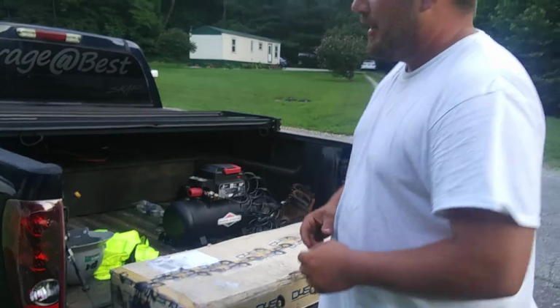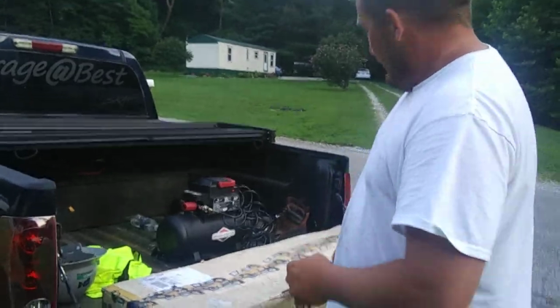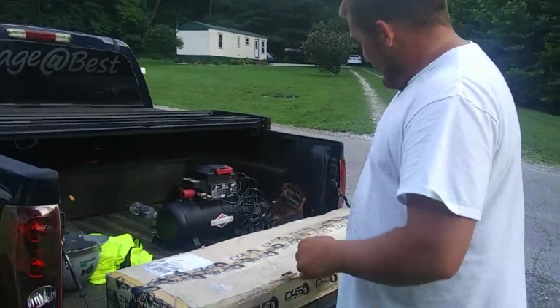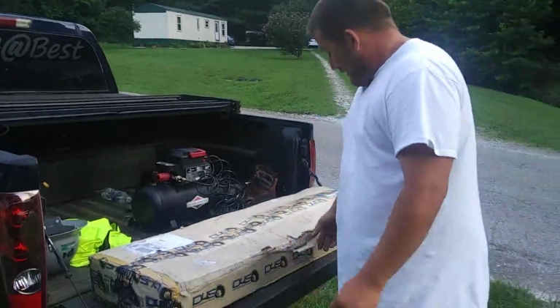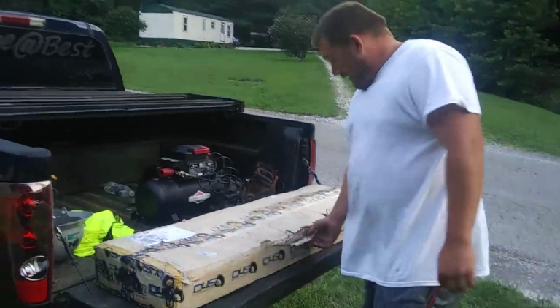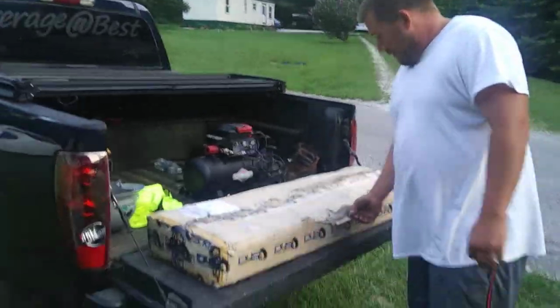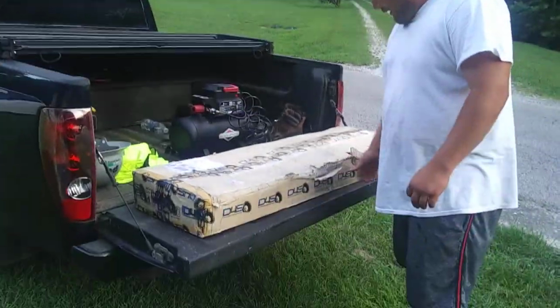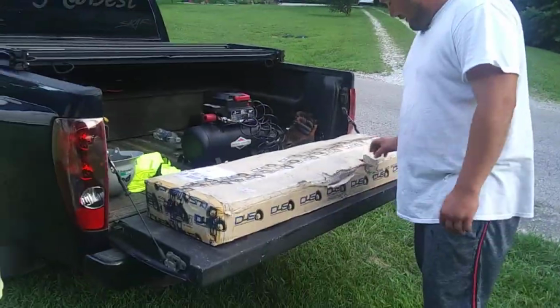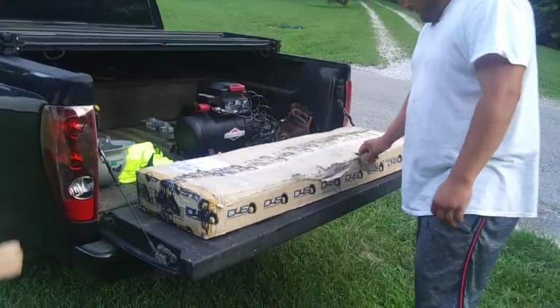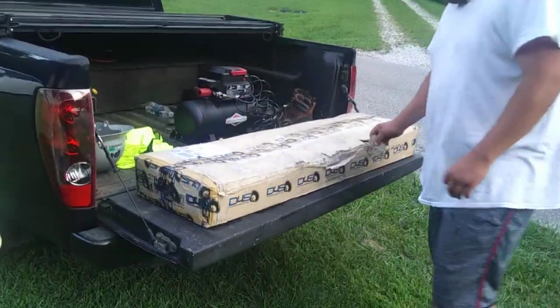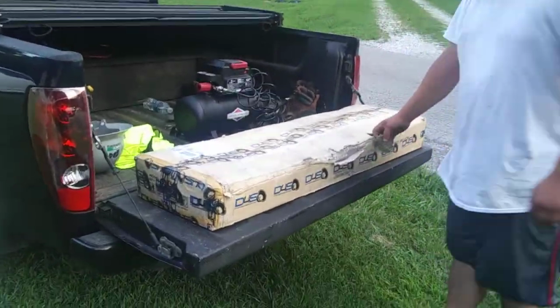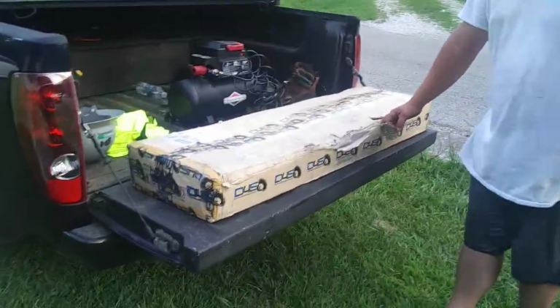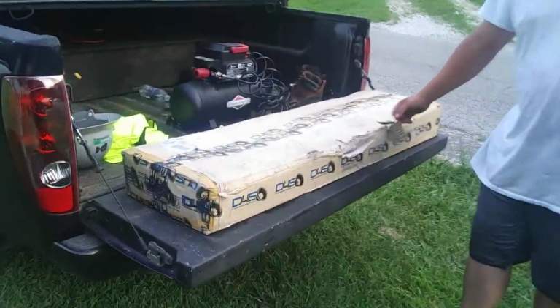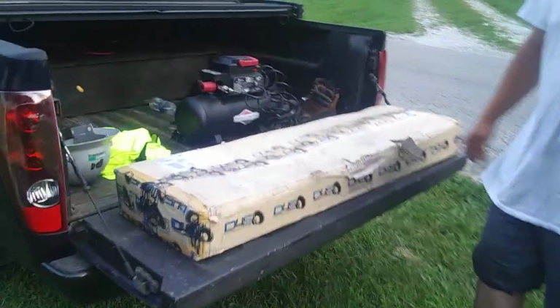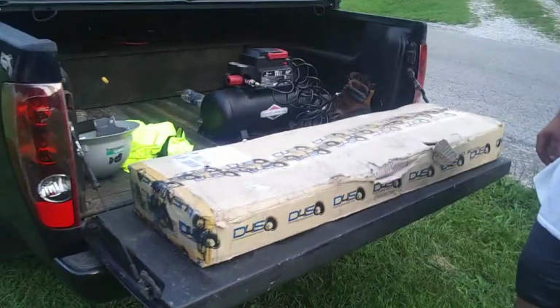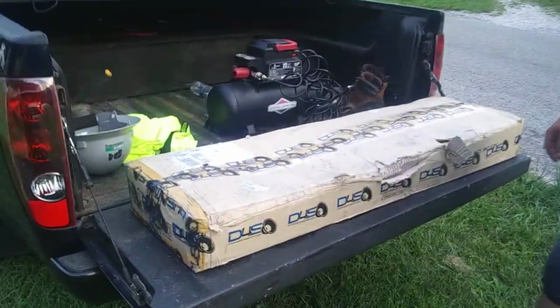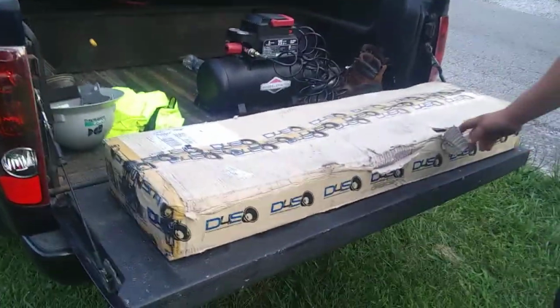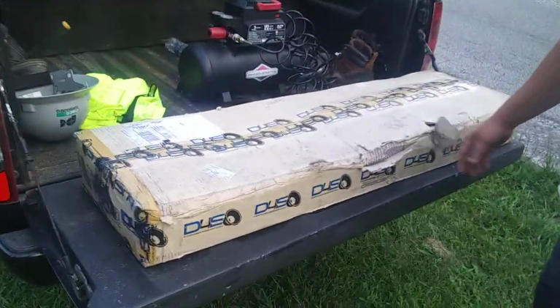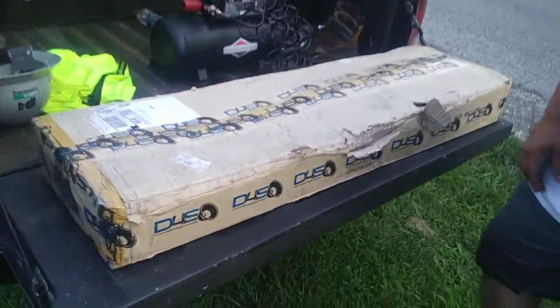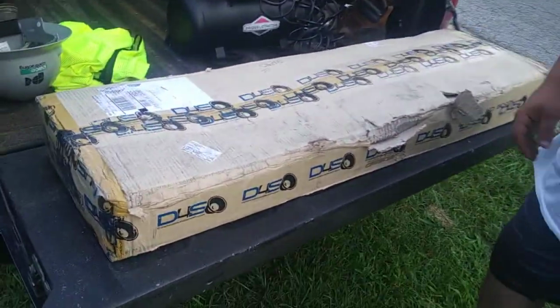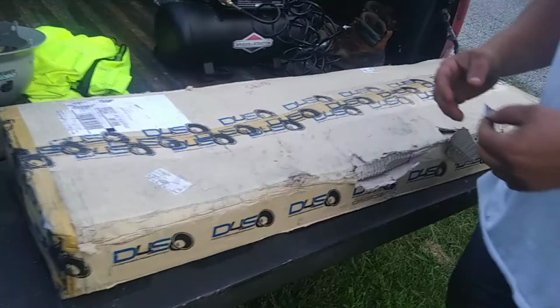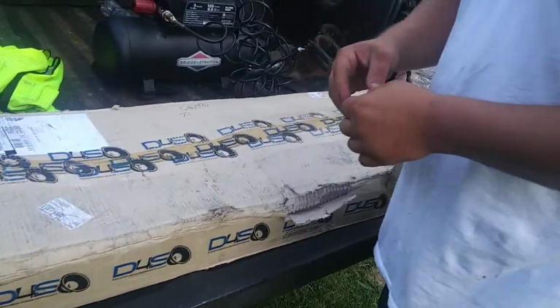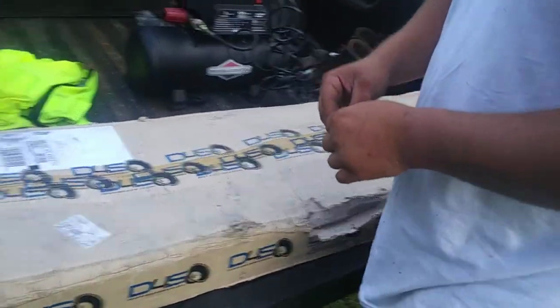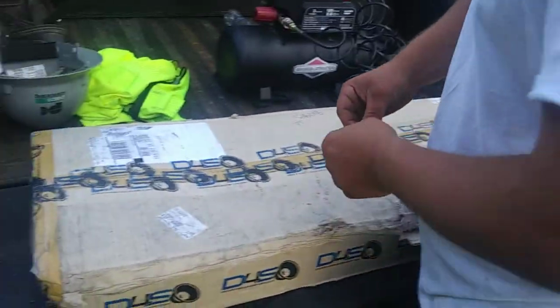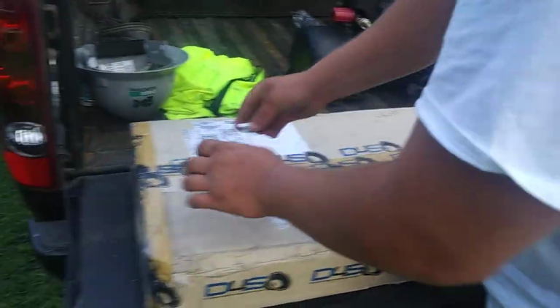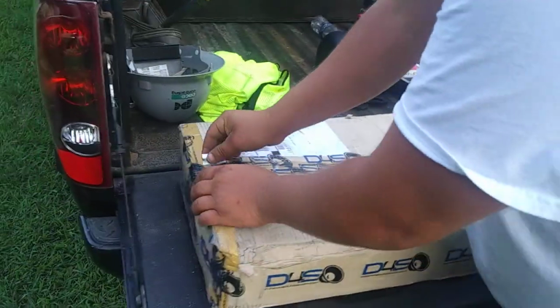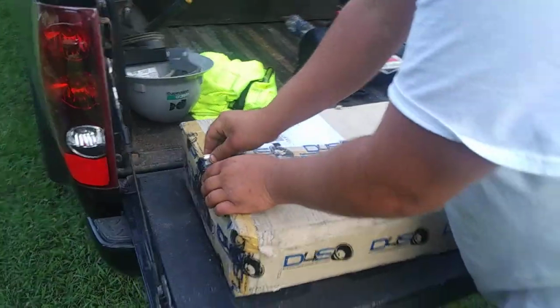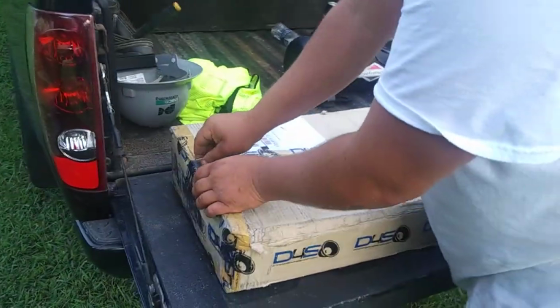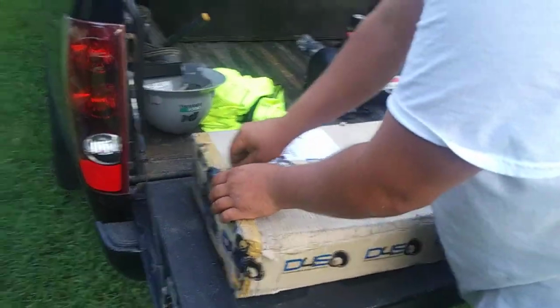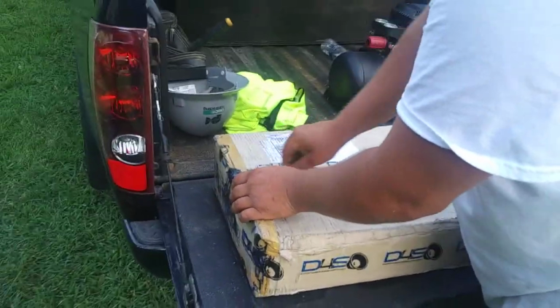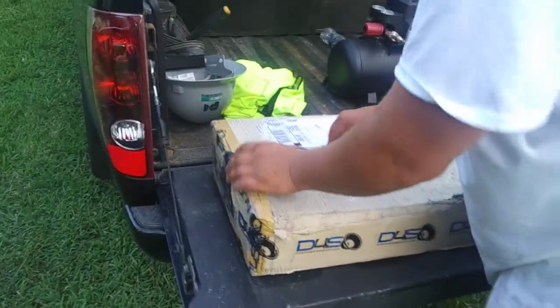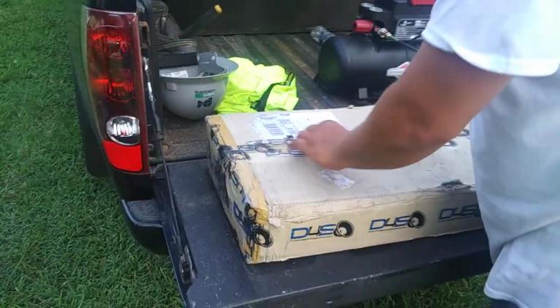Needless to say, the old 17K had a rough trip, so we're going to do a little video unboxing, per se.